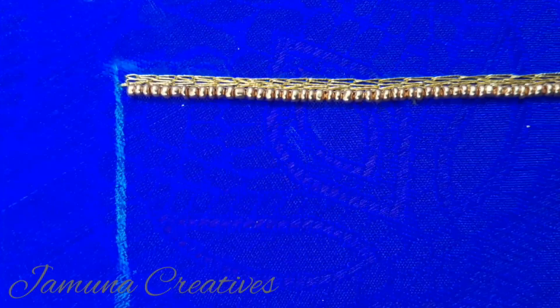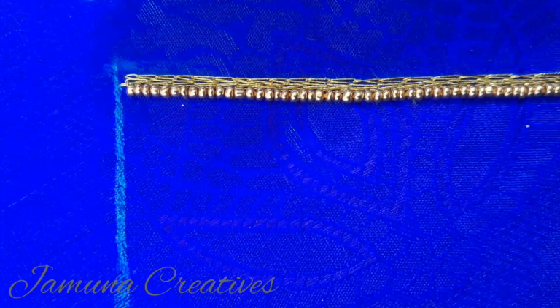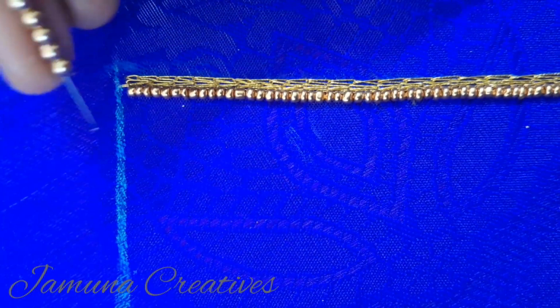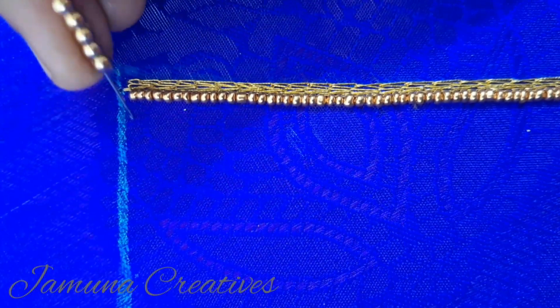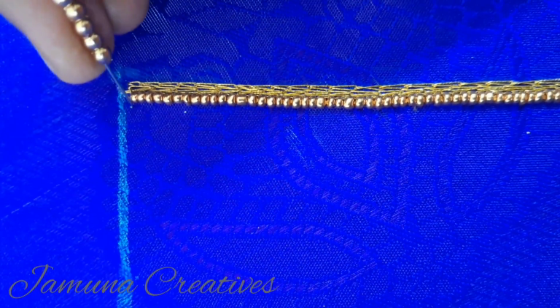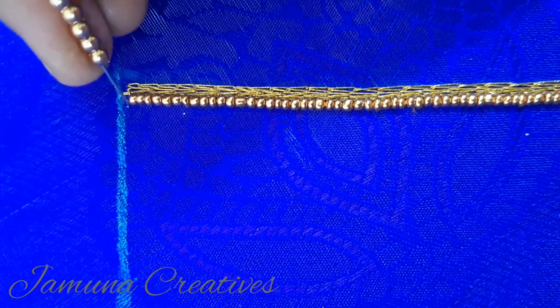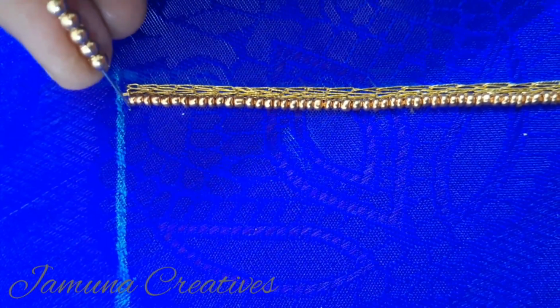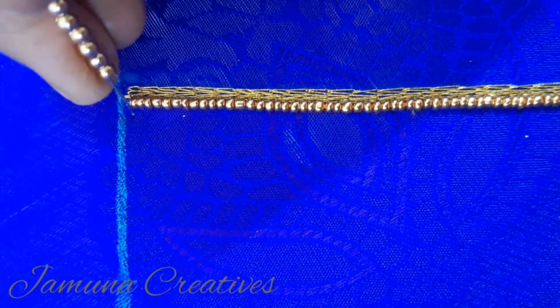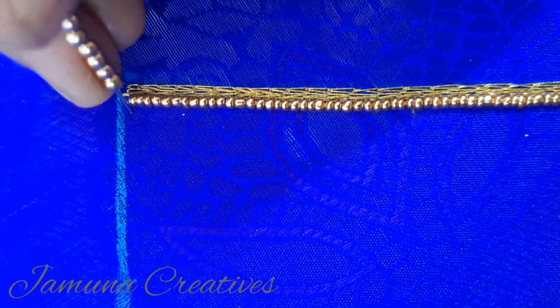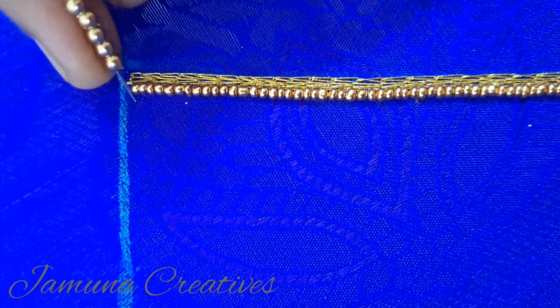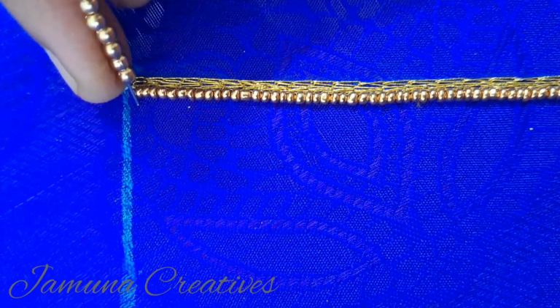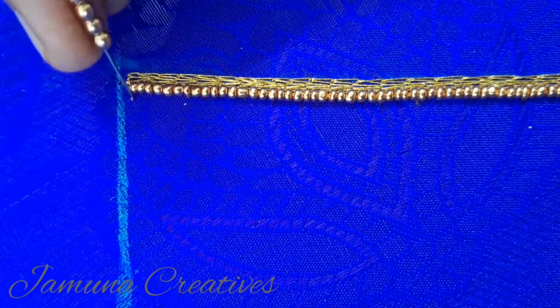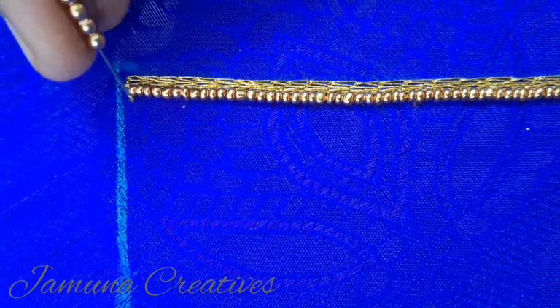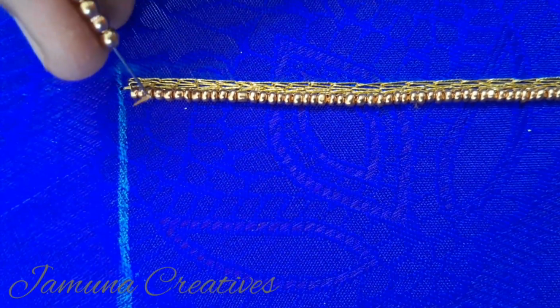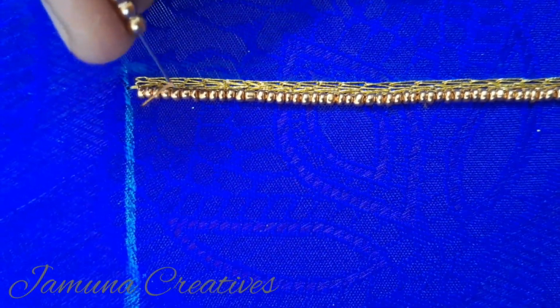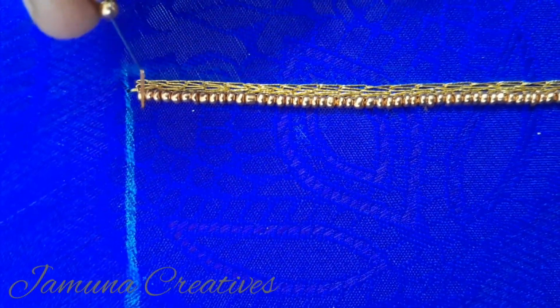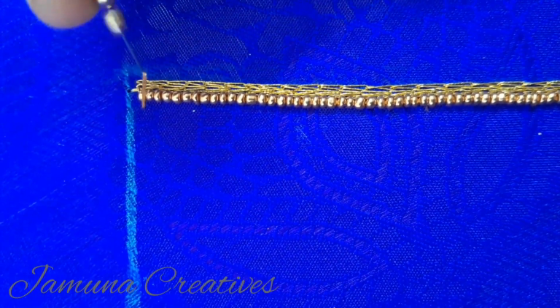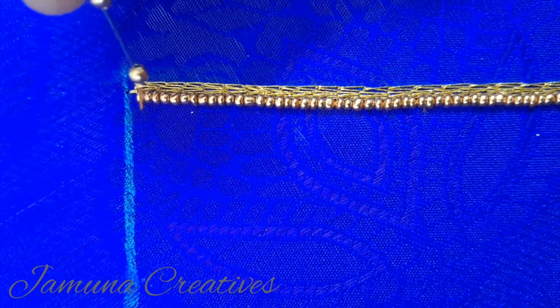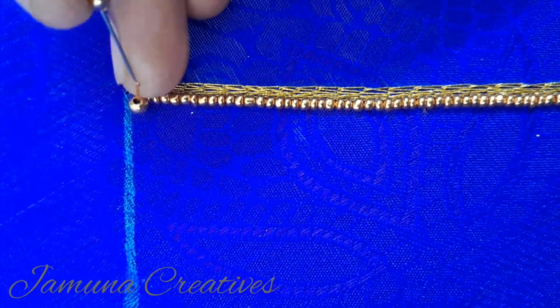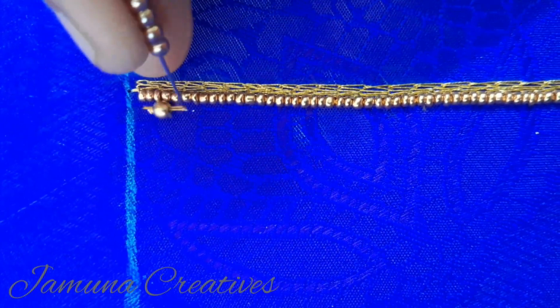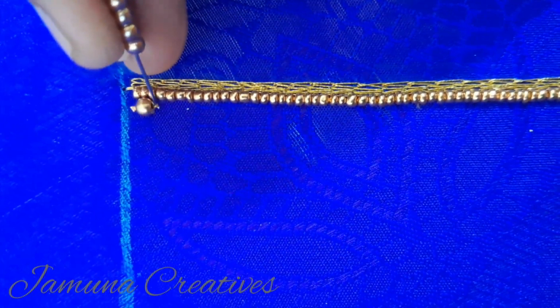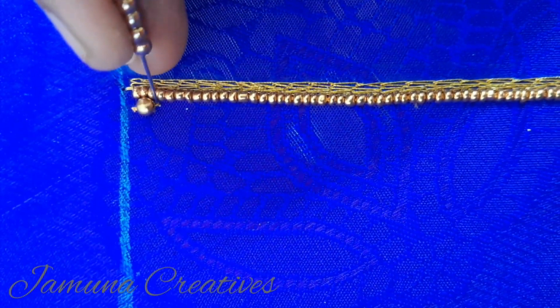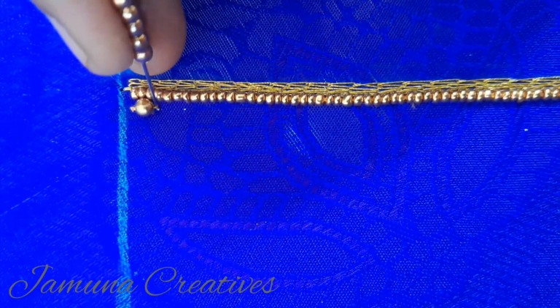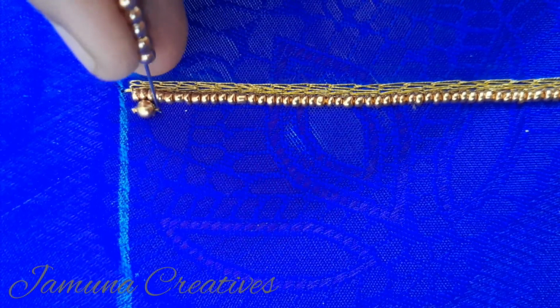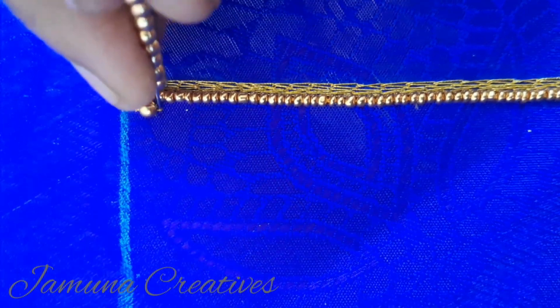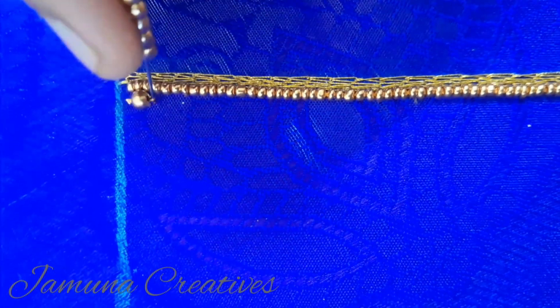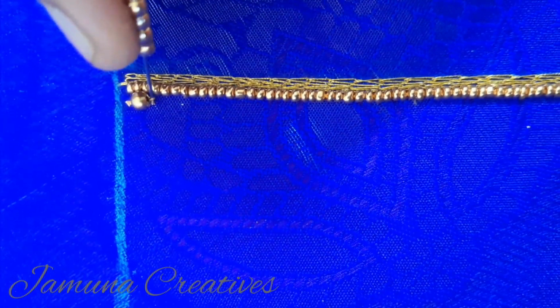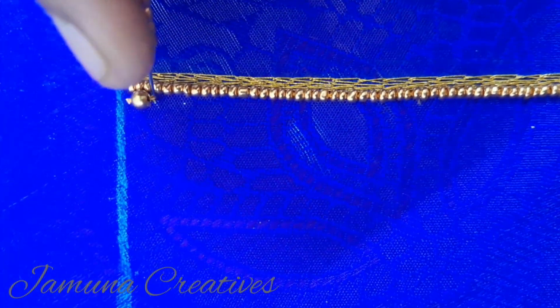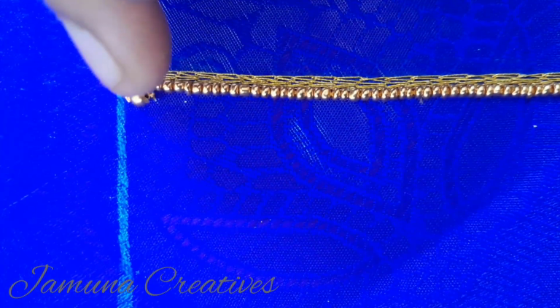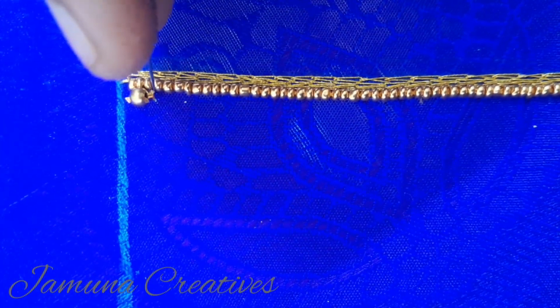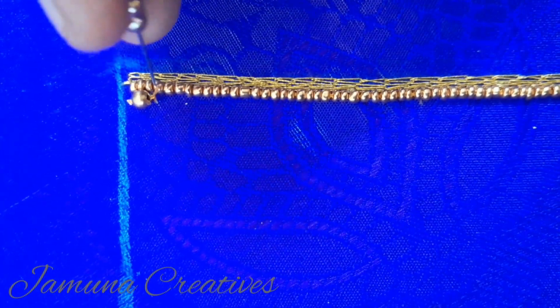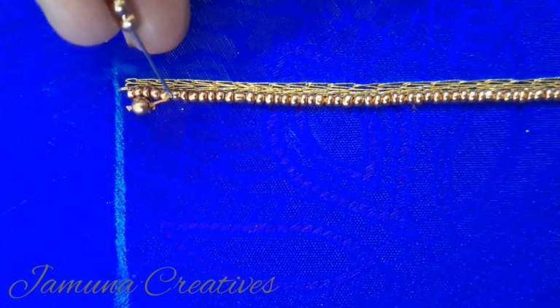Next, we are going to stitch the 3mm beads. We are going to stitch the sugar beads and 2 beads. We will stitch the 3mm, 4mm, and 5mm beads like this. We will stitch the single beads so that the stitches are perfect.